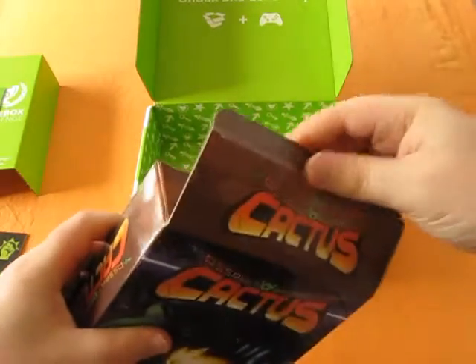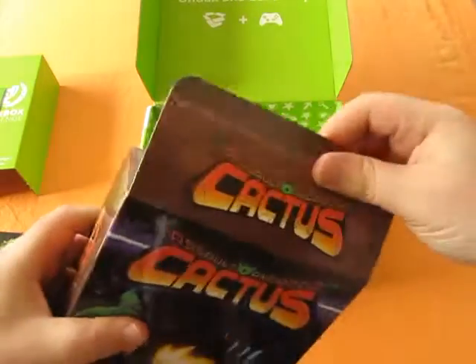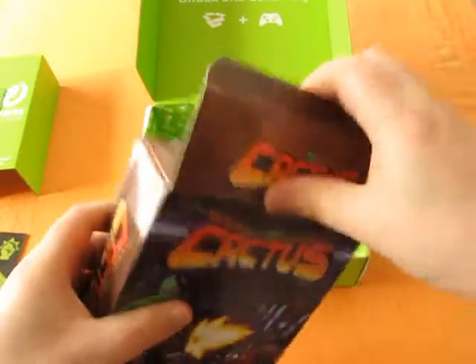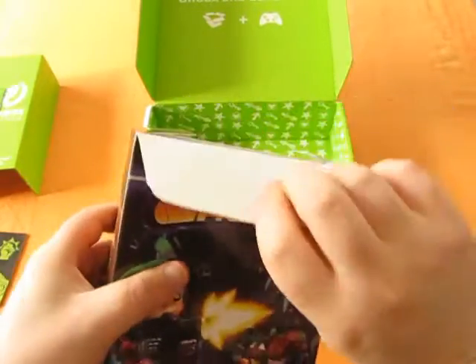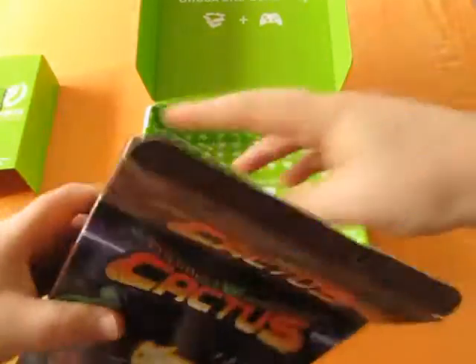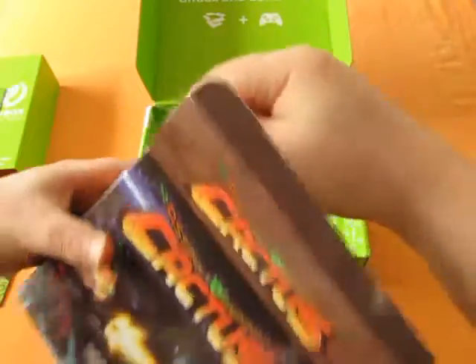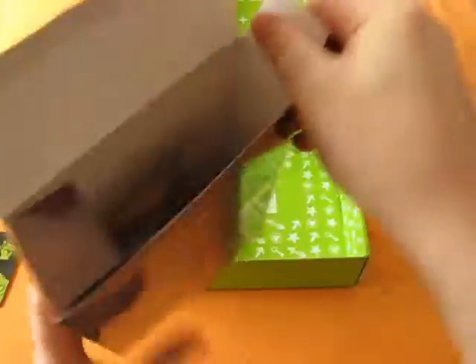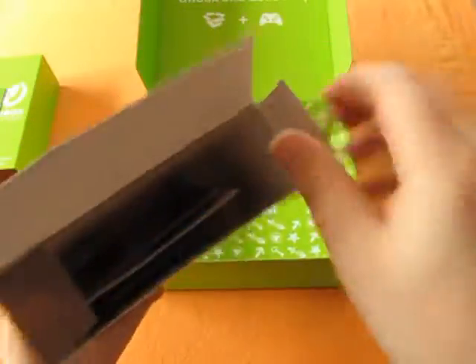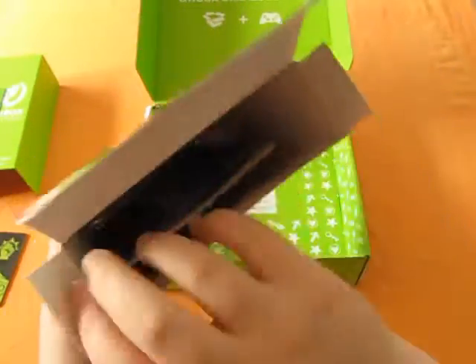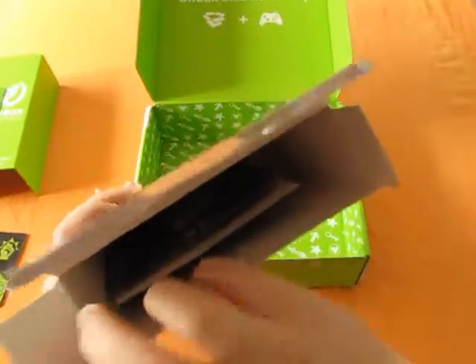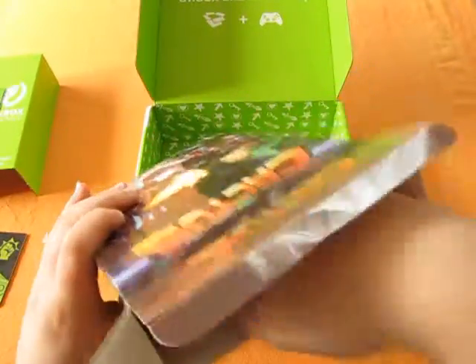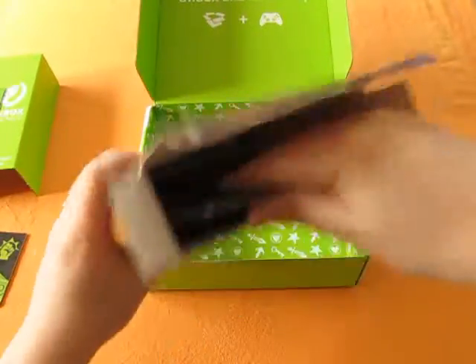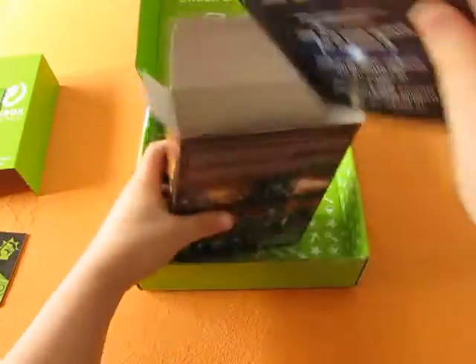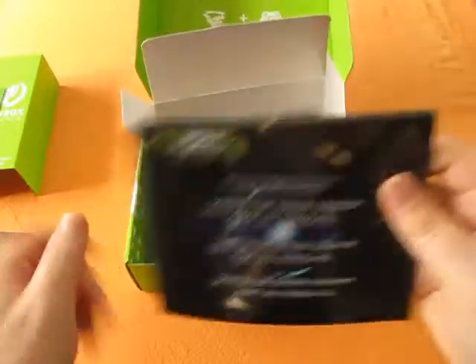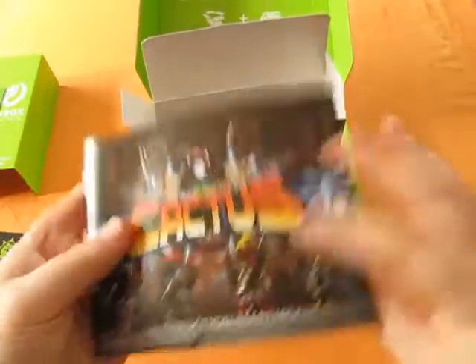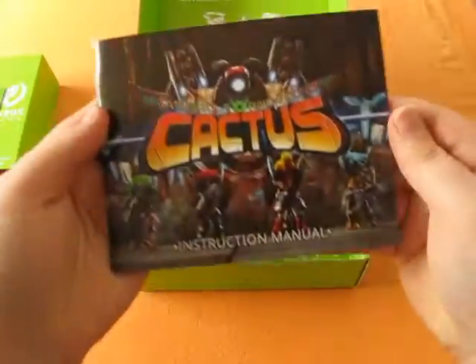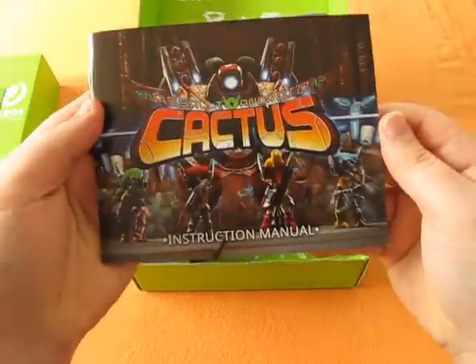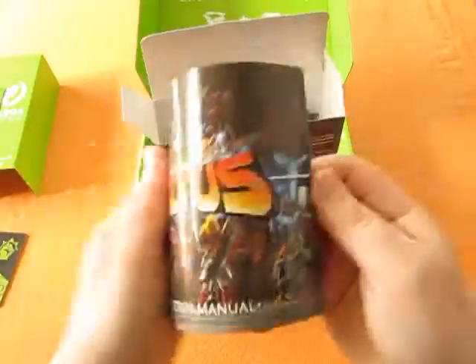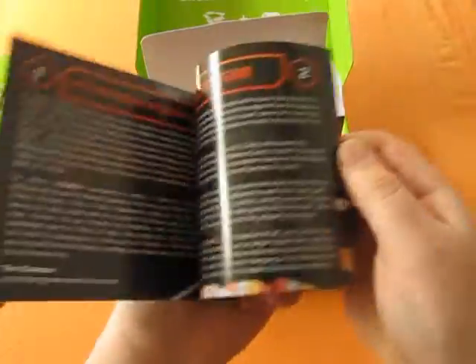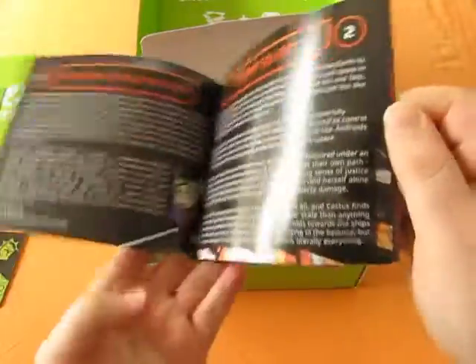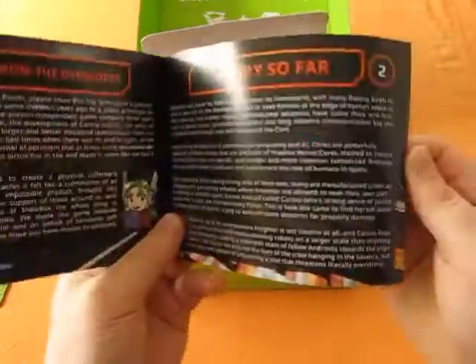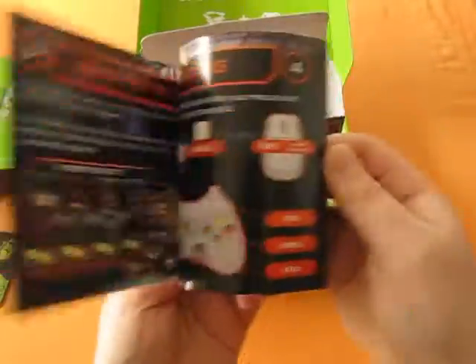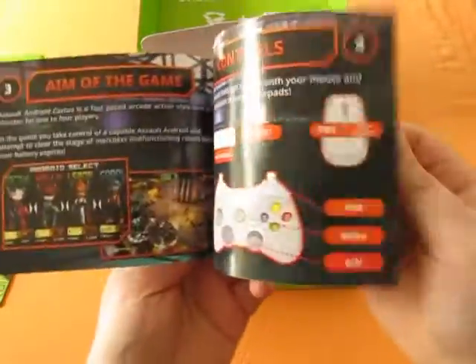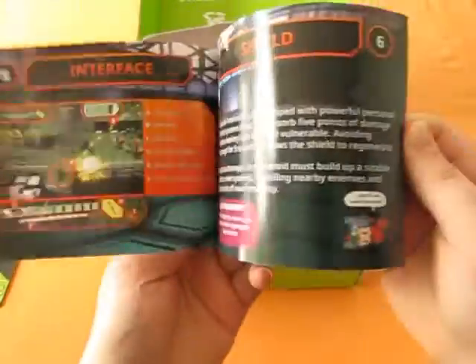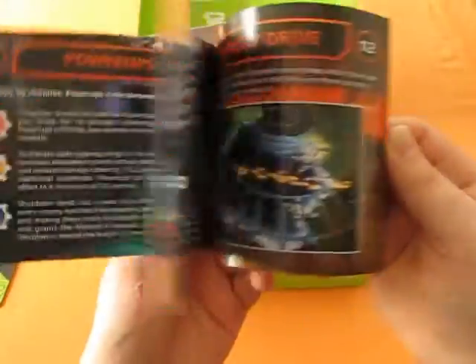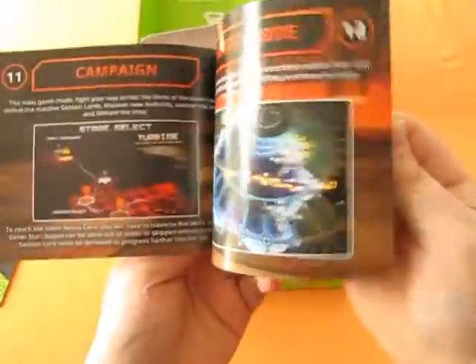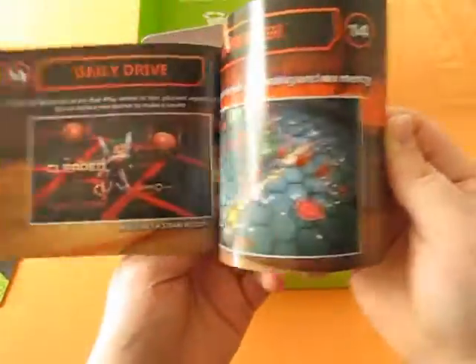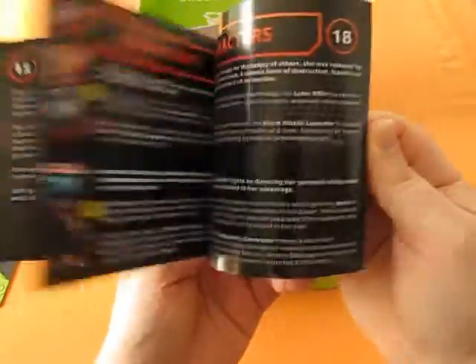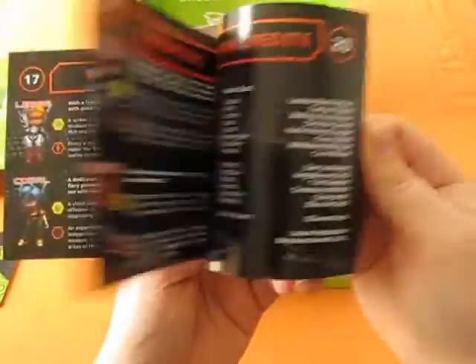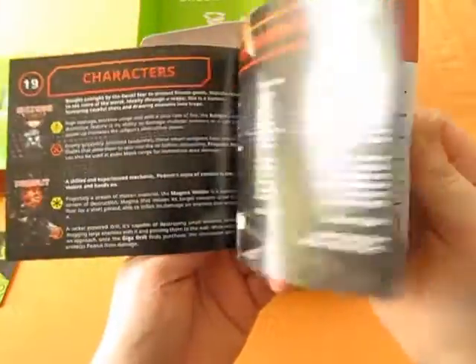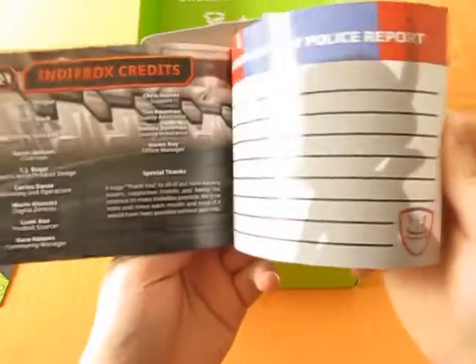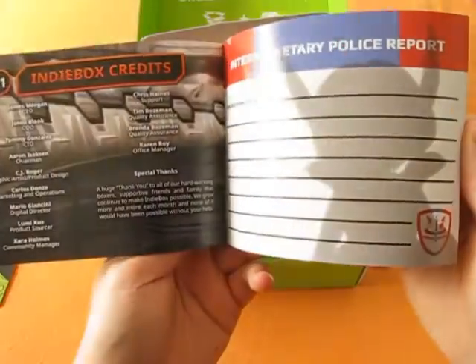The first thing we find in the box is the instruction manual, which includes some backstory, details on the game's modes and gameplay, the characters in the game, and a whole bunch of little tips to help people play. There are also a few snippets of never-before-seen lore.